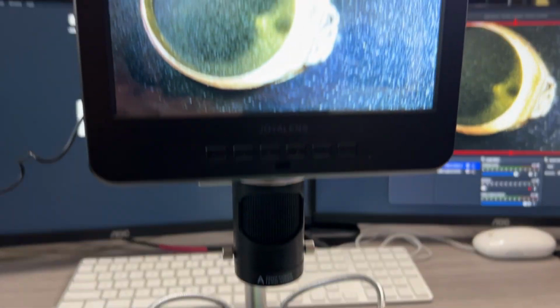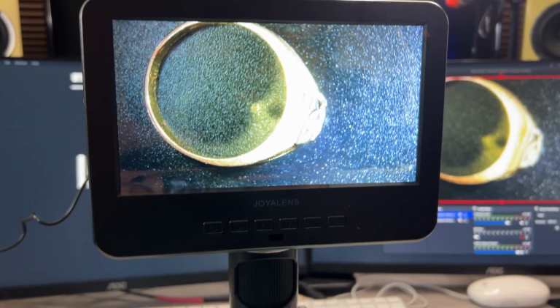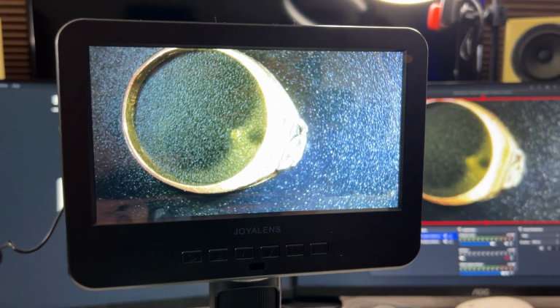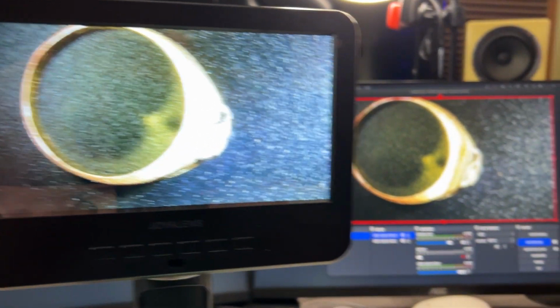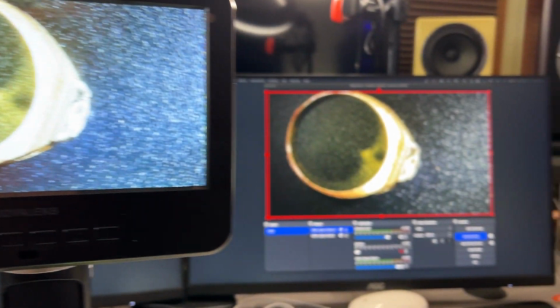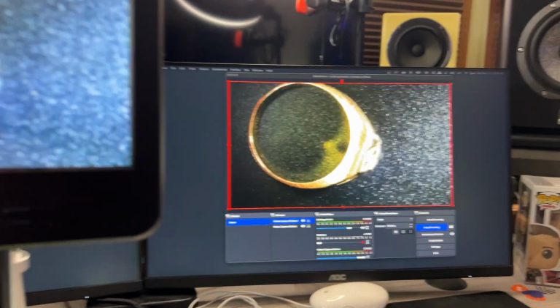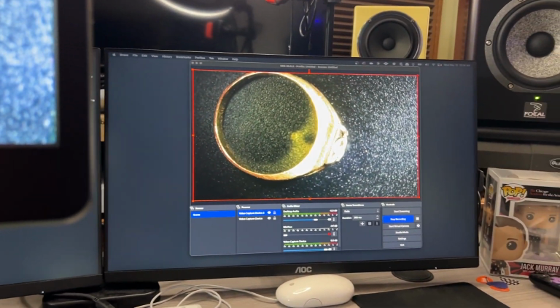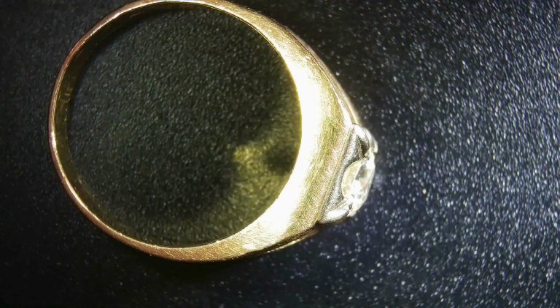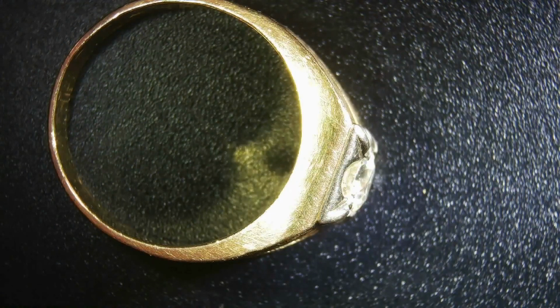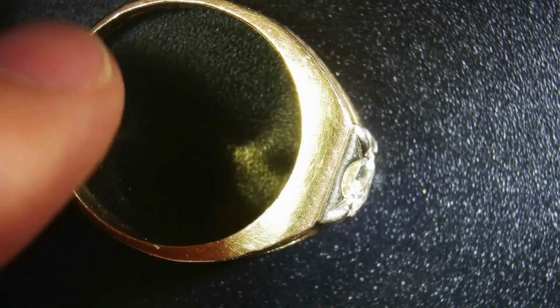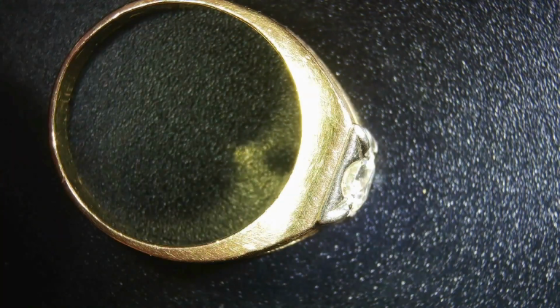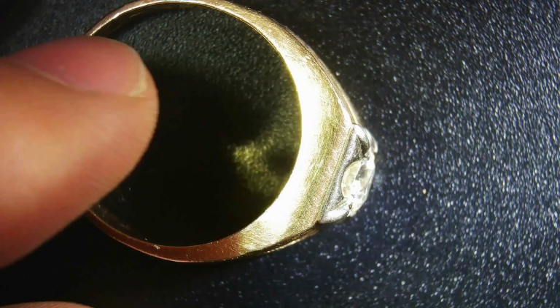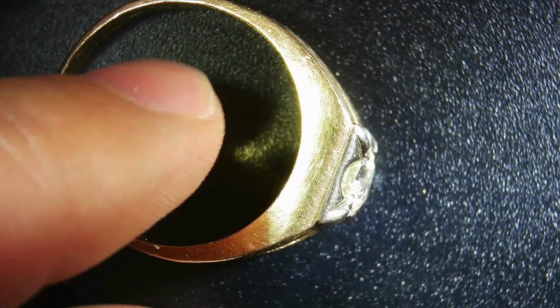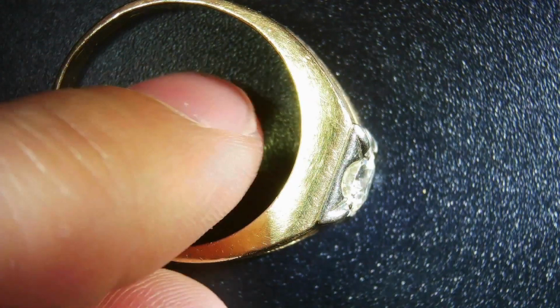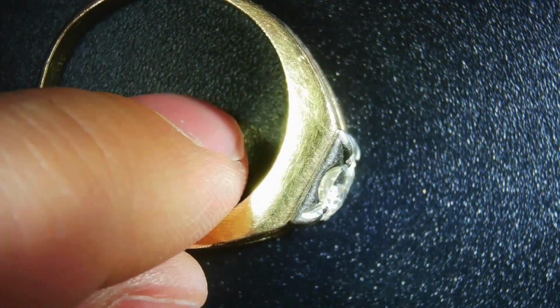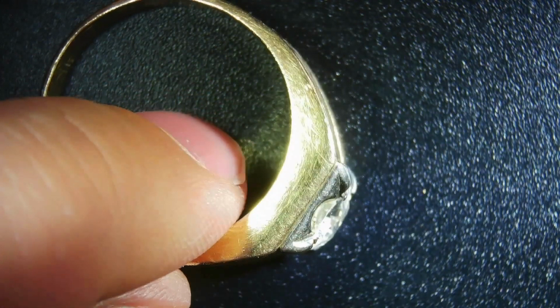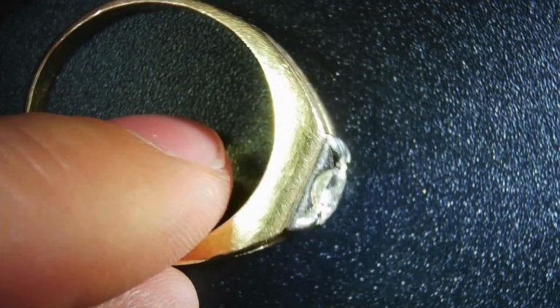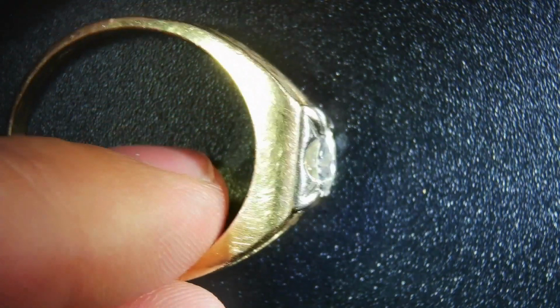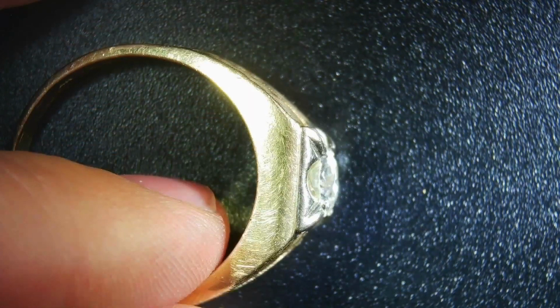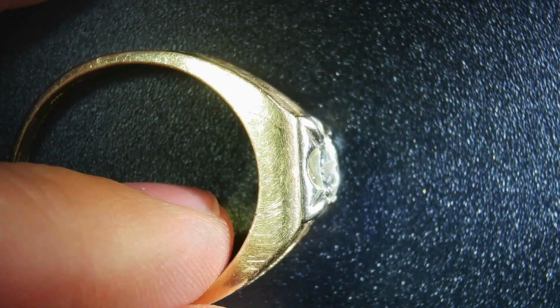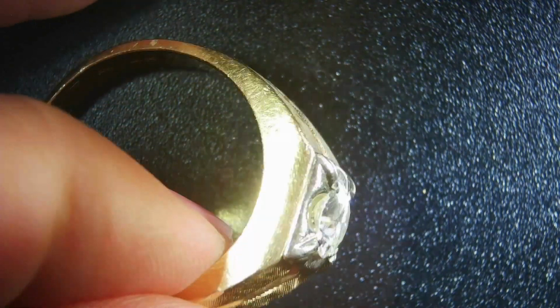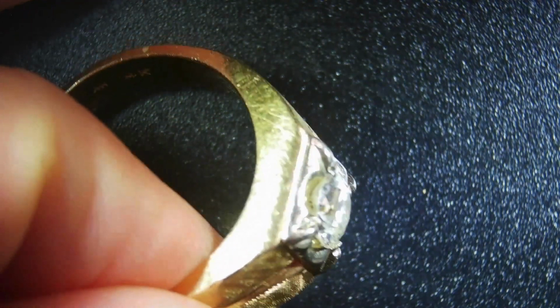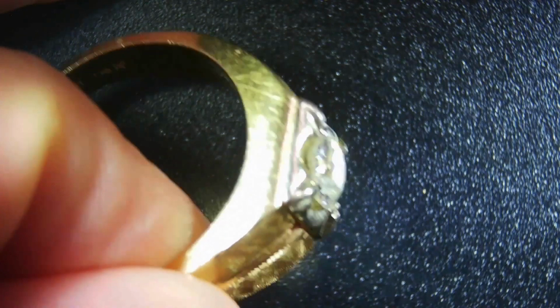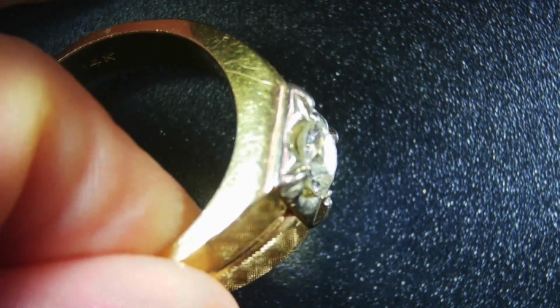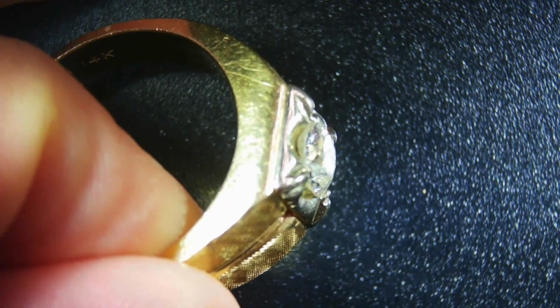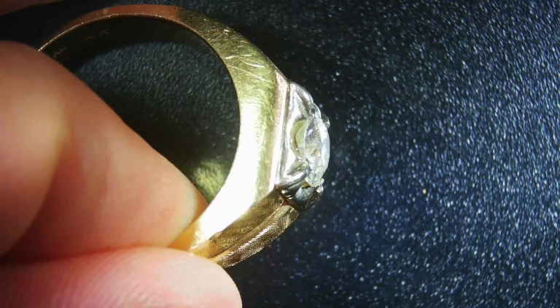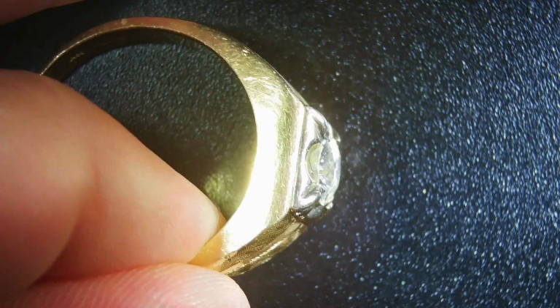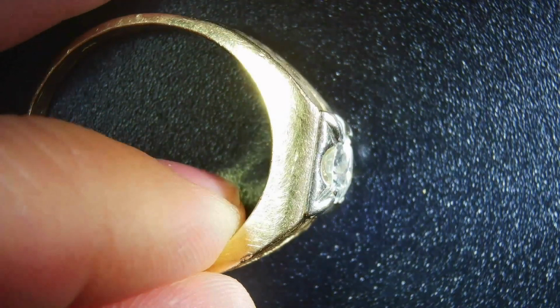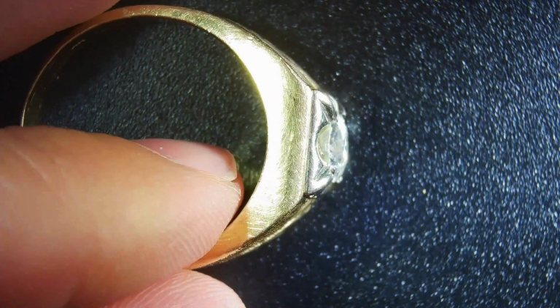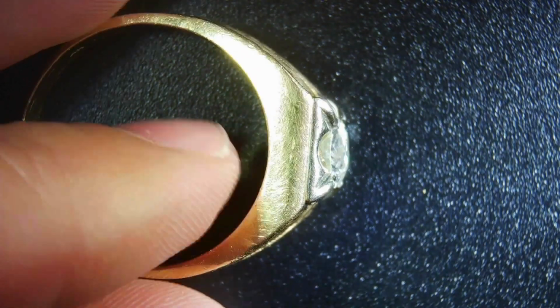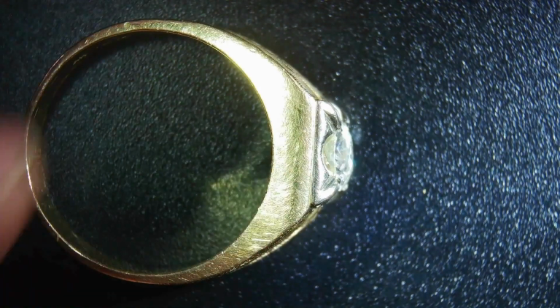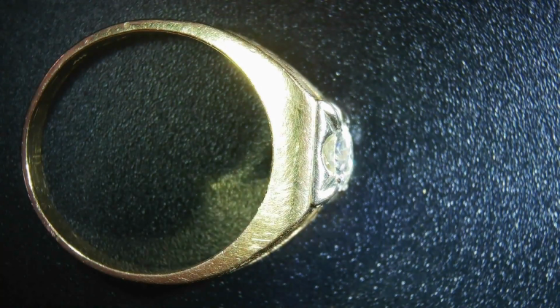You can see how that looks on the screen, and we're also outputting it to my computer to record the footage. Very nice if you want to see the big picture of the item — you can rotate it around and see all the details if you're looking for blemishes or anything like that. I think this lens works great.